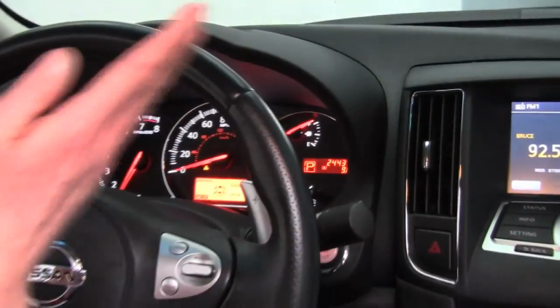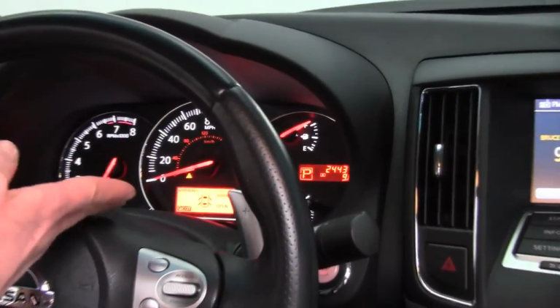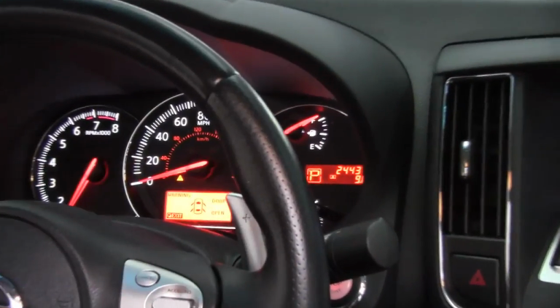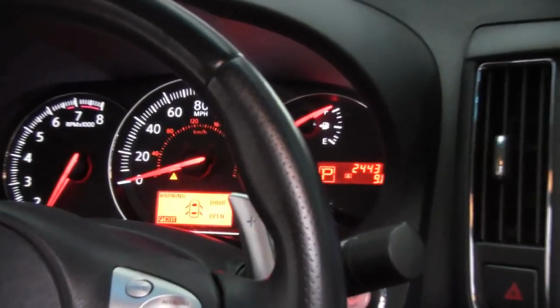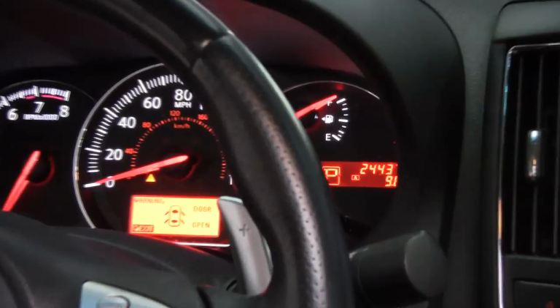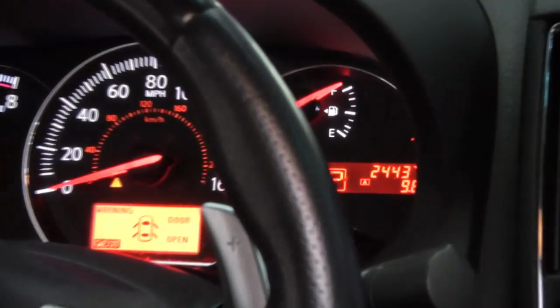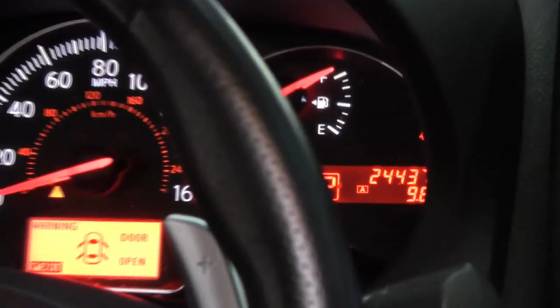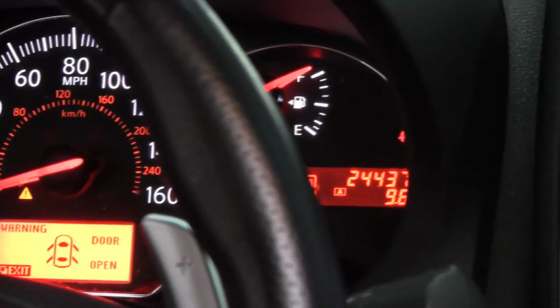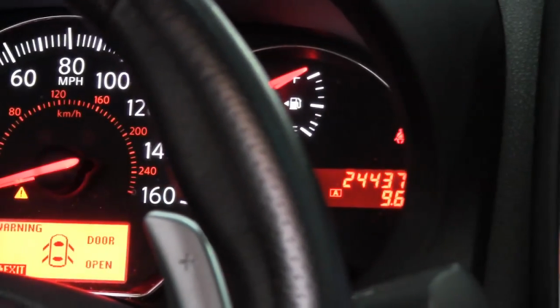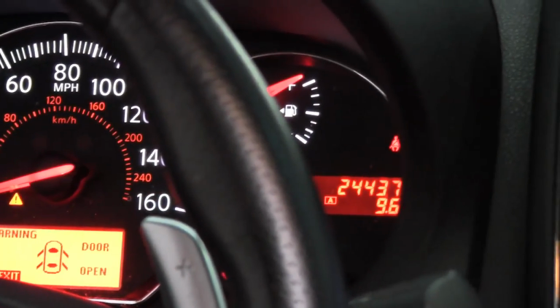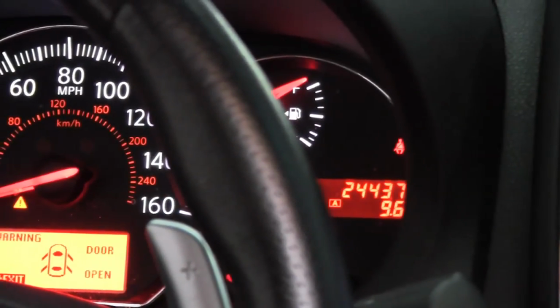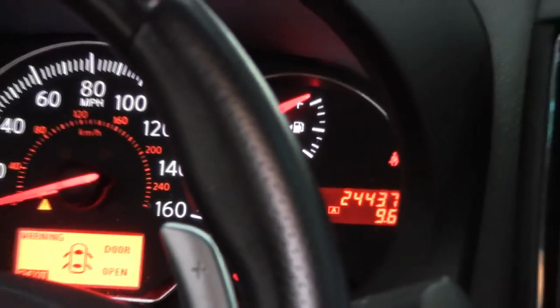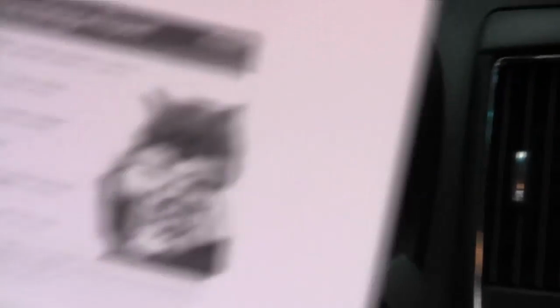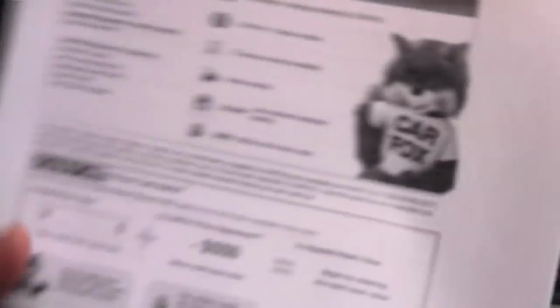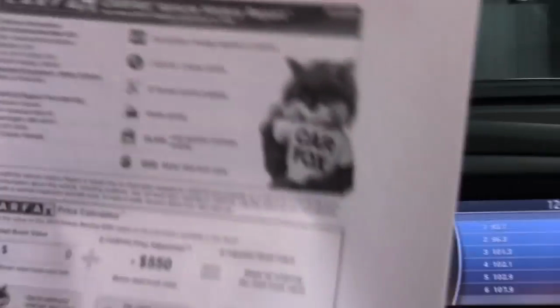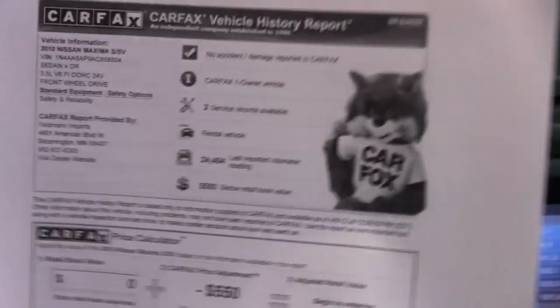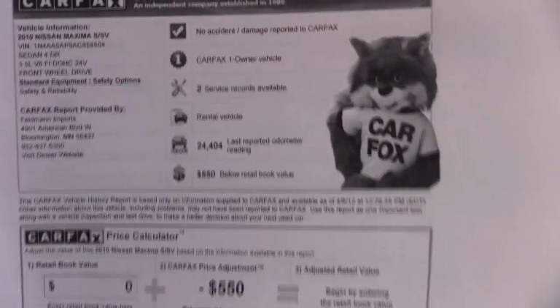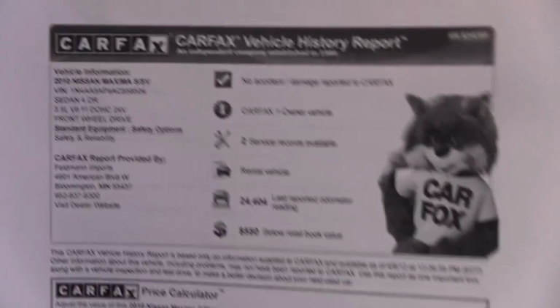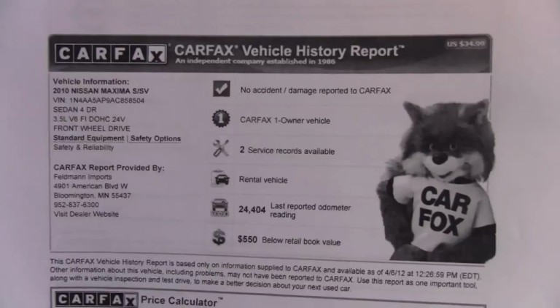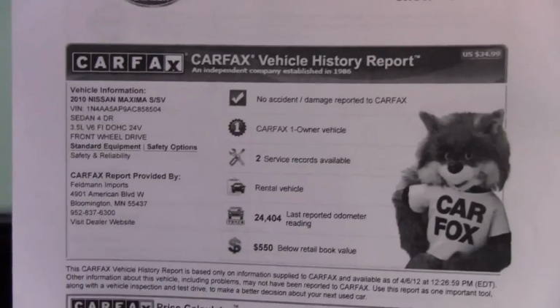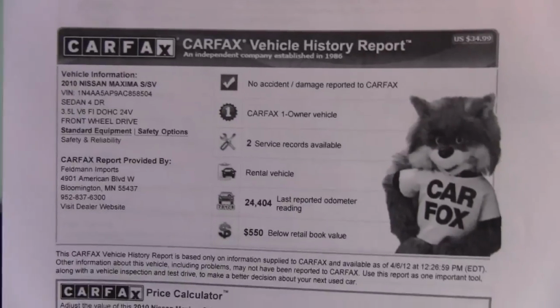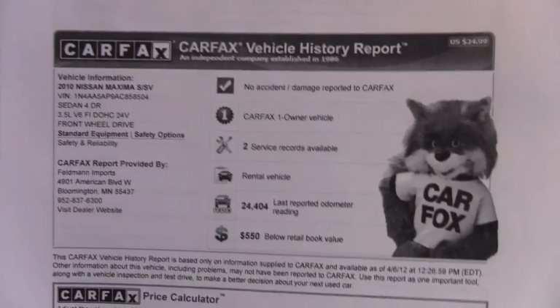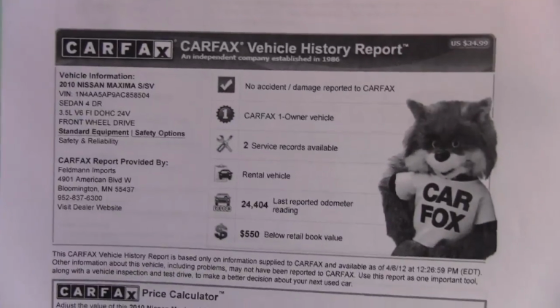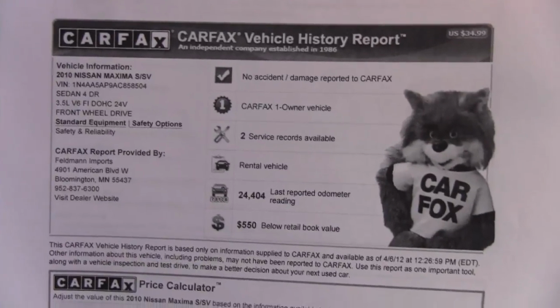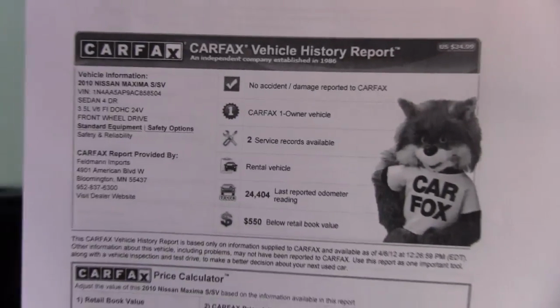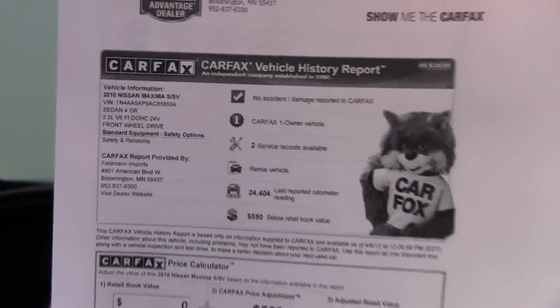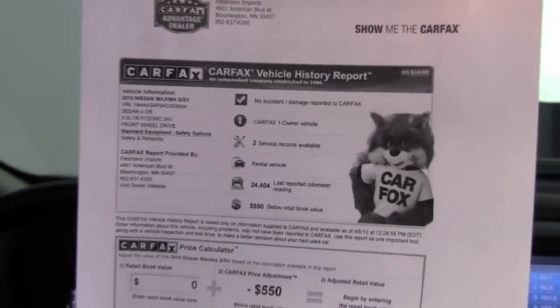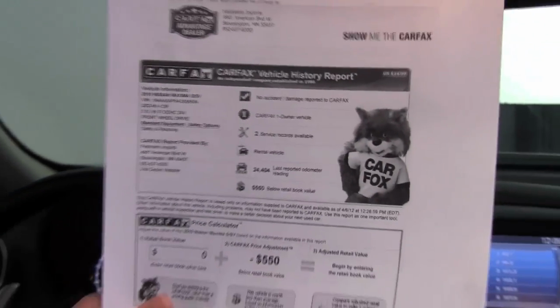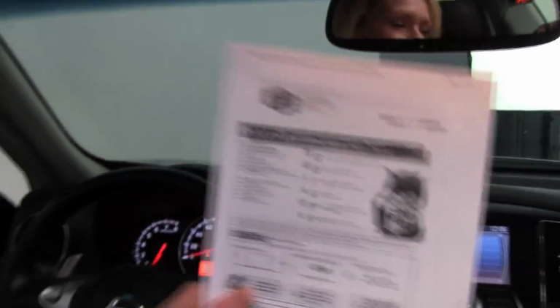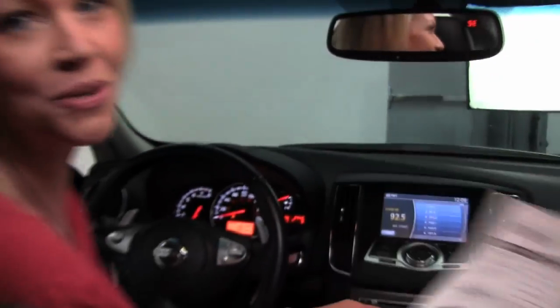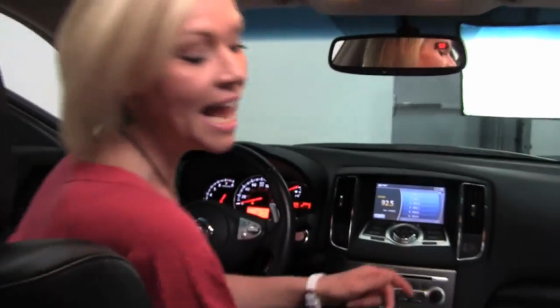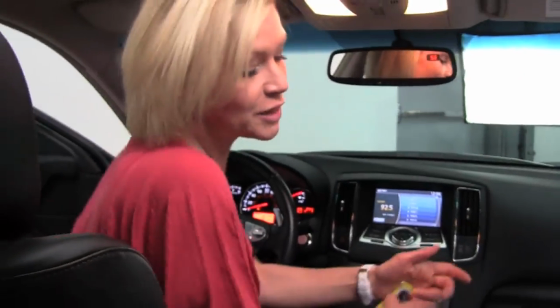As you can see, the vehicle has 24,437 miles on it, and I have the Carfax for you here — no accidents or damage. This is indeed a one-owner vehicle, and a couple of service records are available to you.